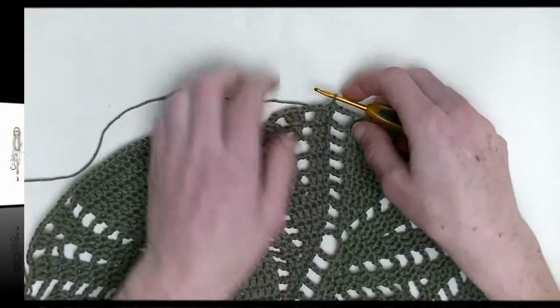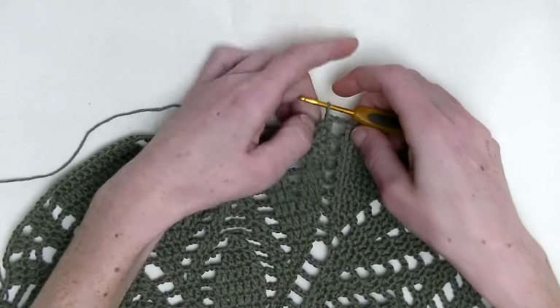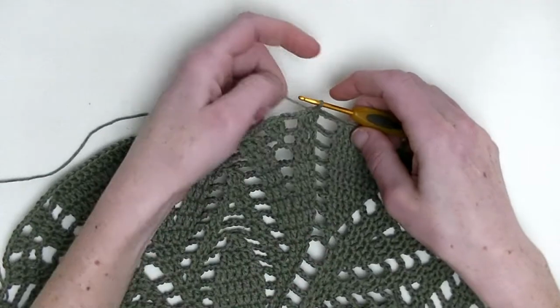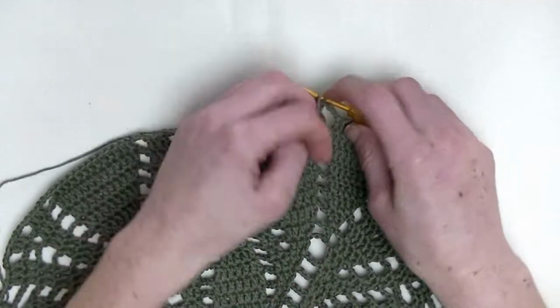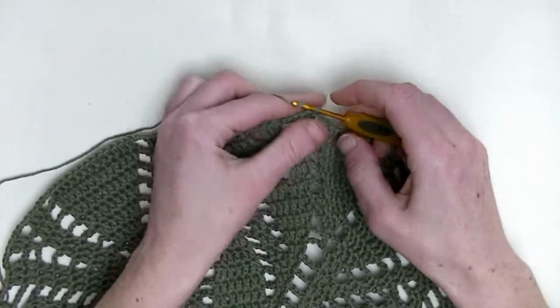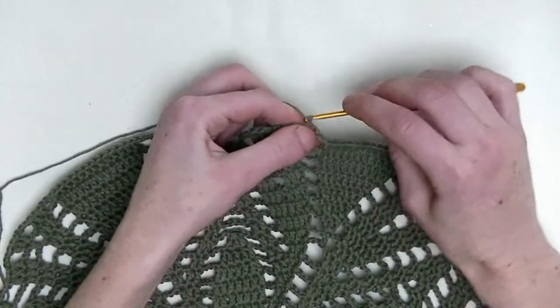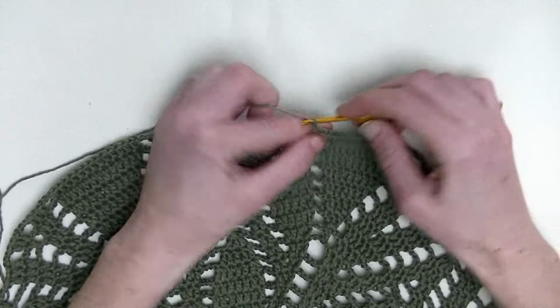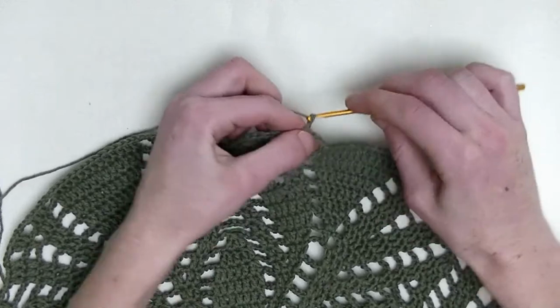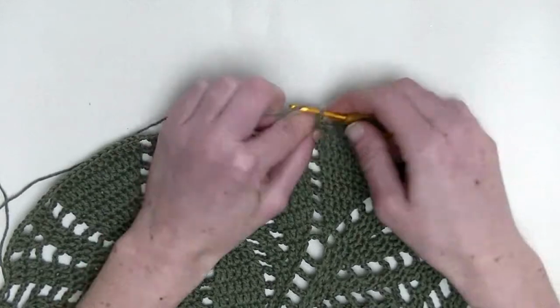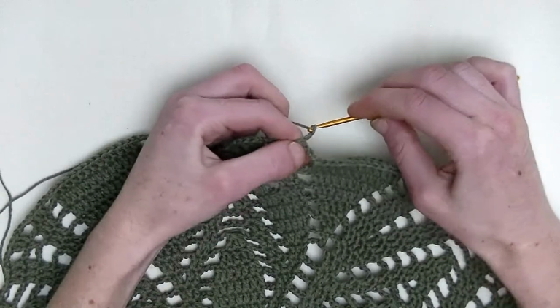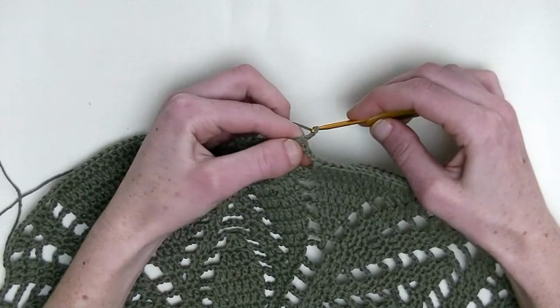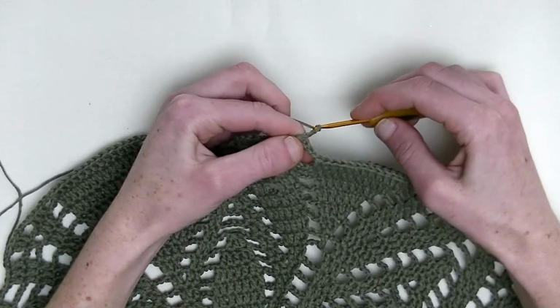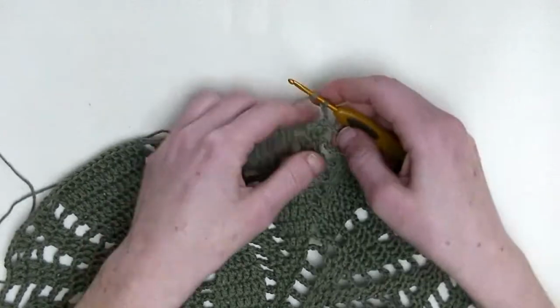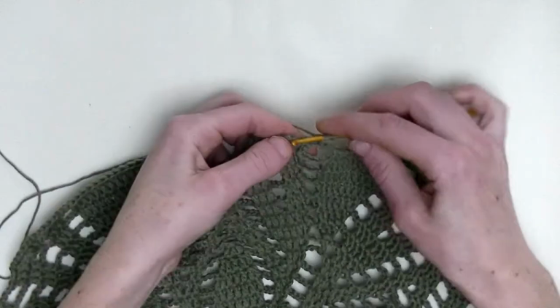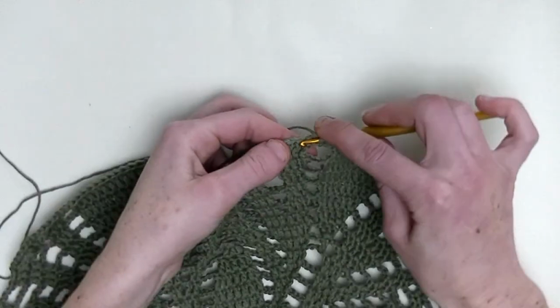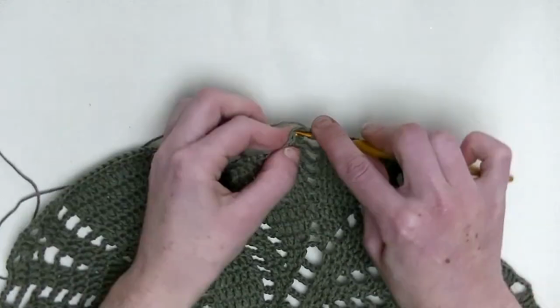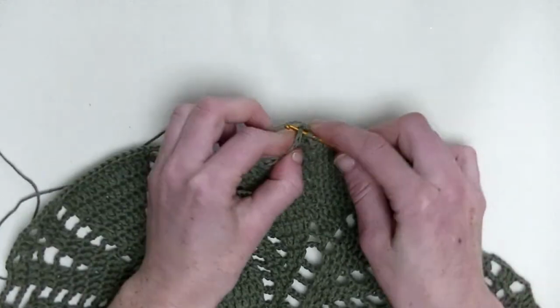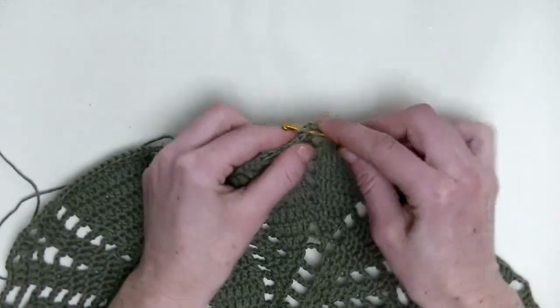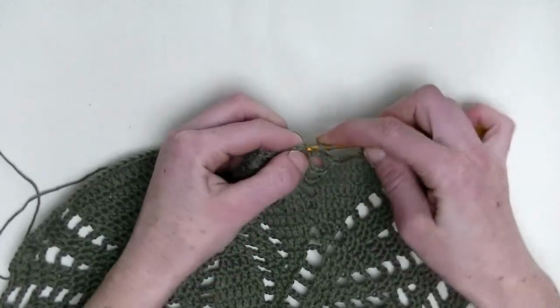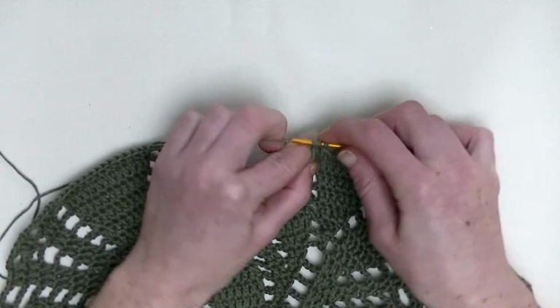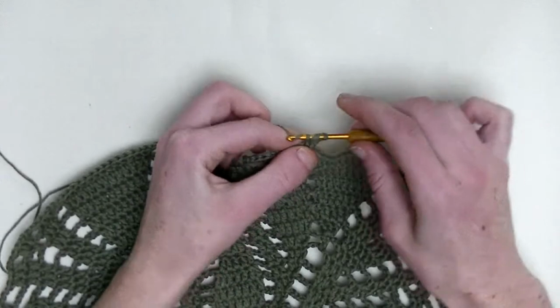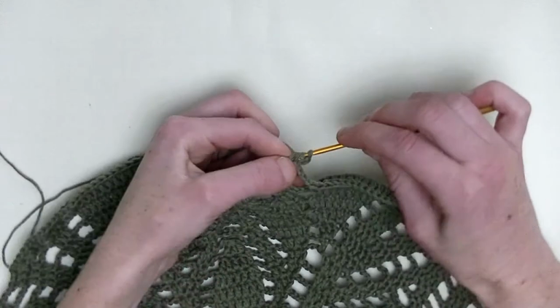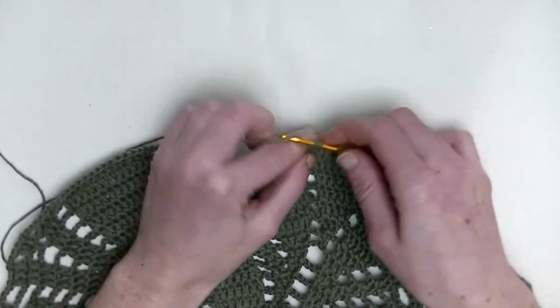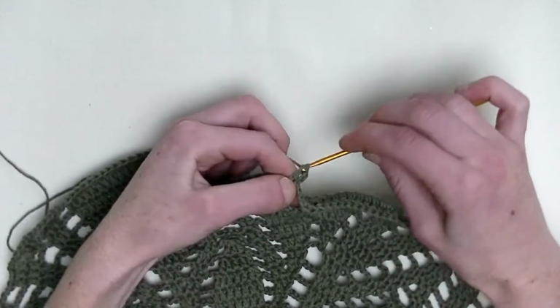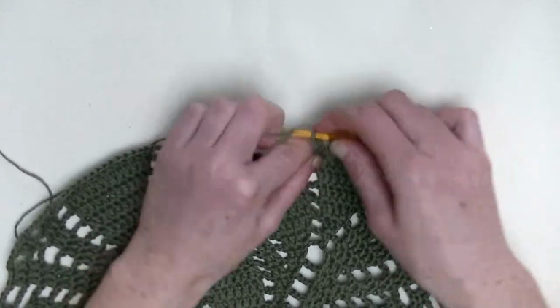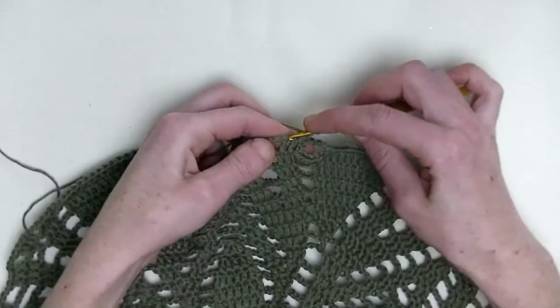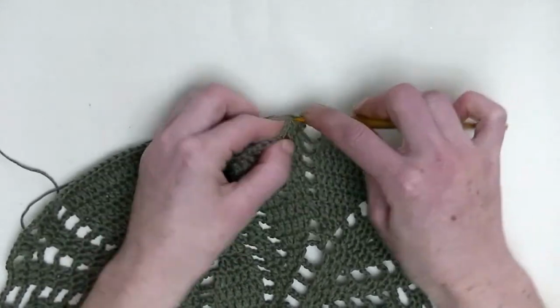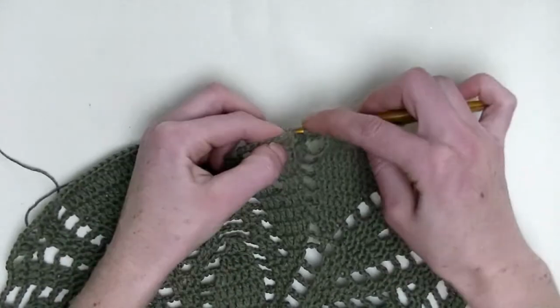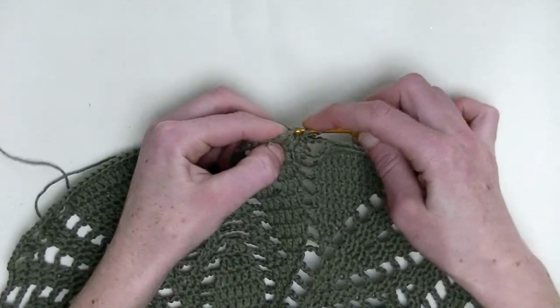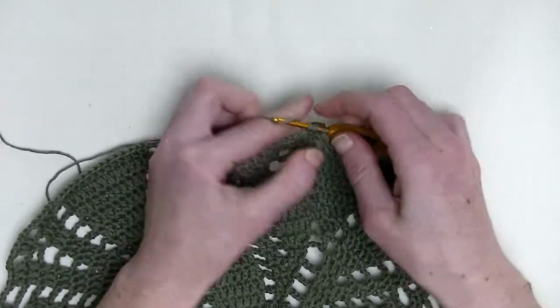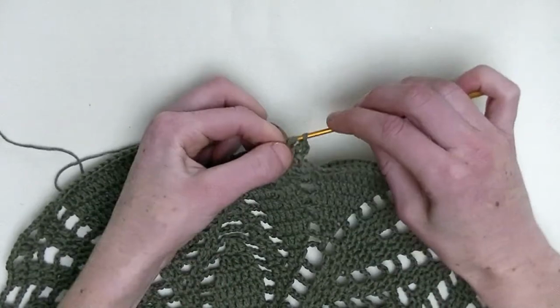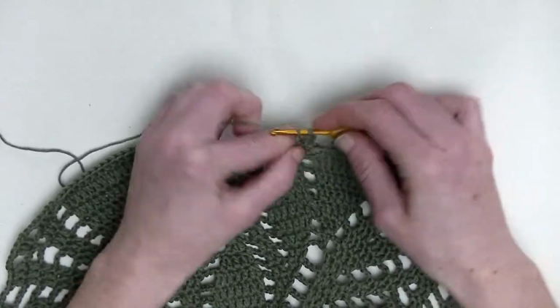Let's get started with a chain three: one, two, three. Now, in the next two stitches, one double crochet. This is number one and number two.